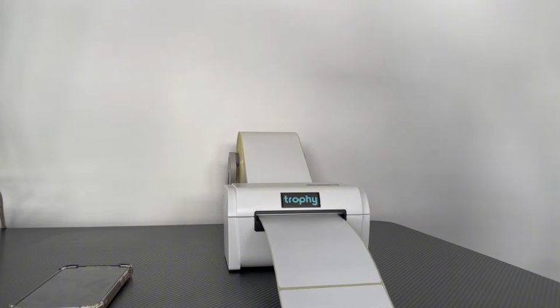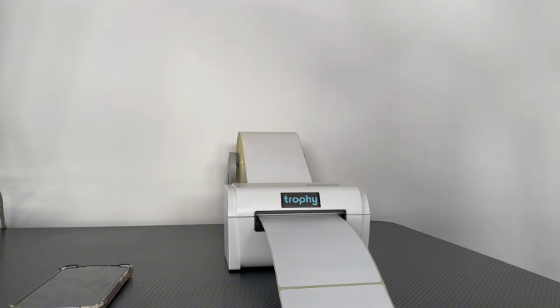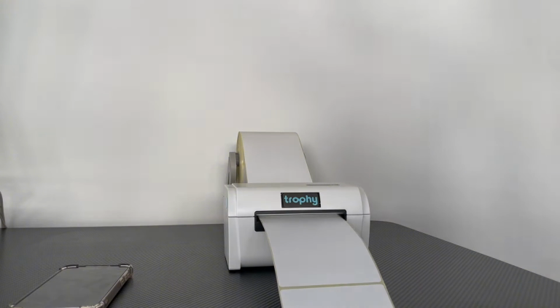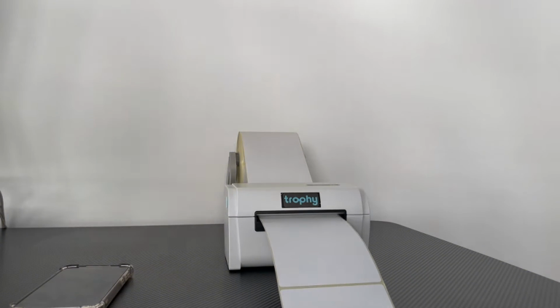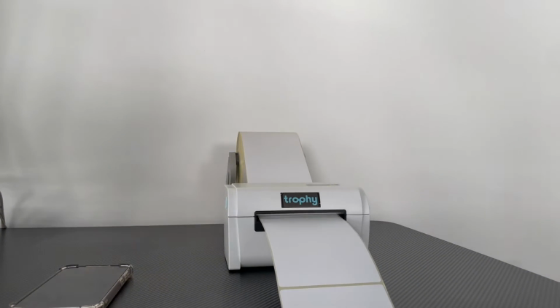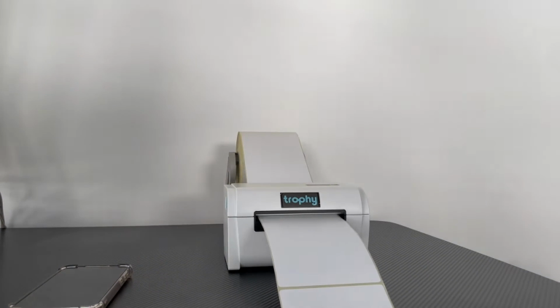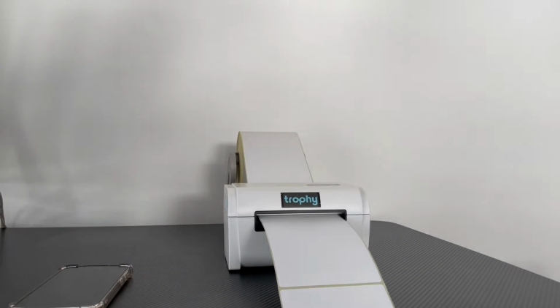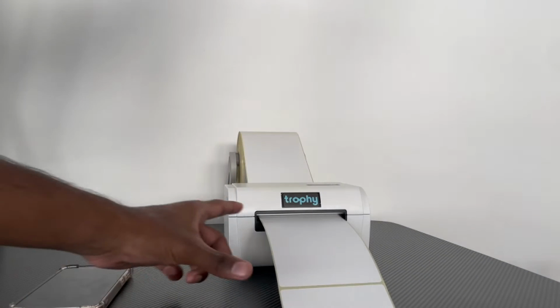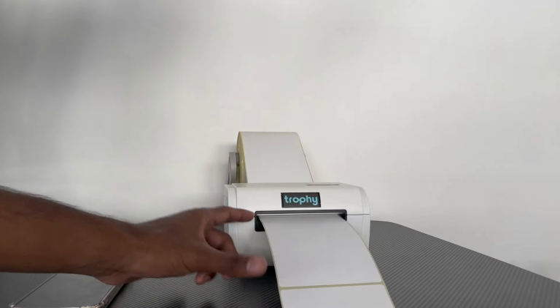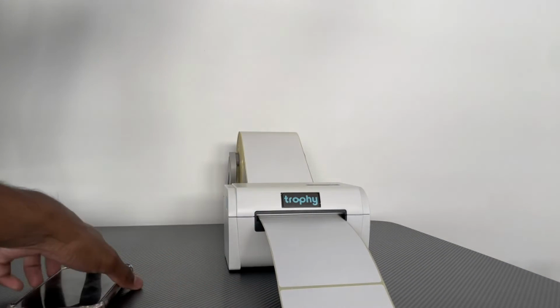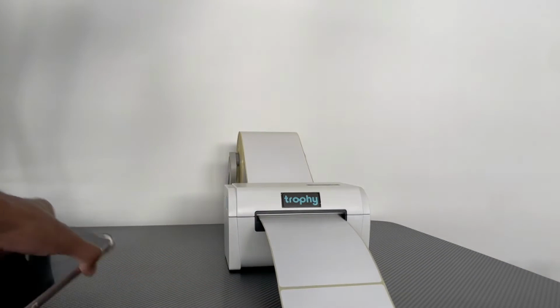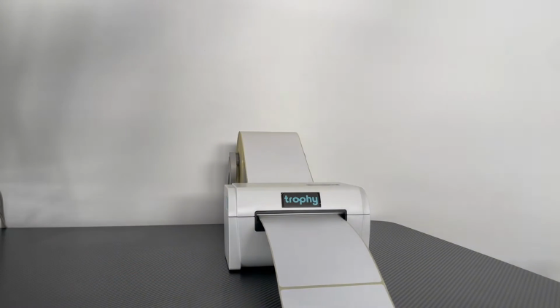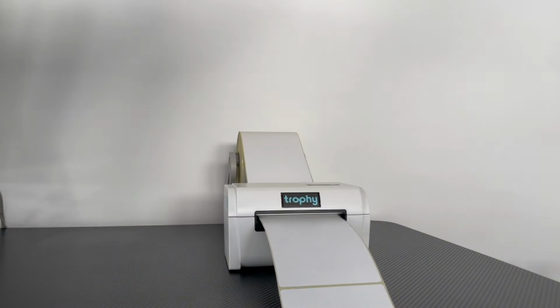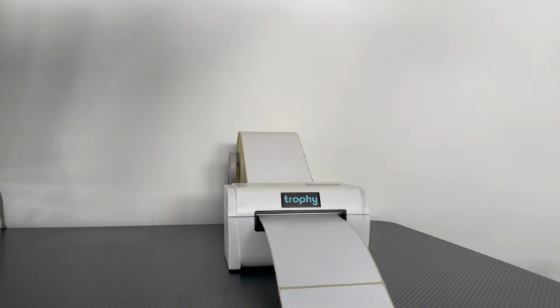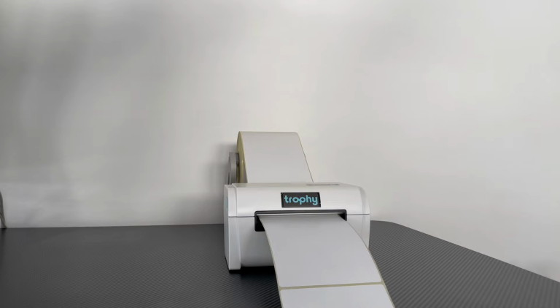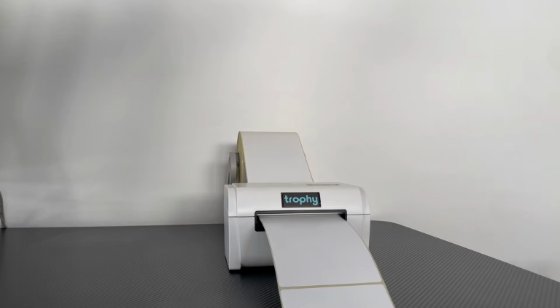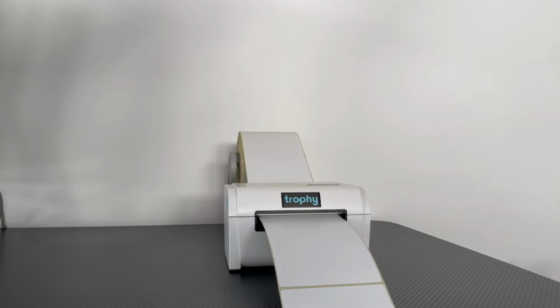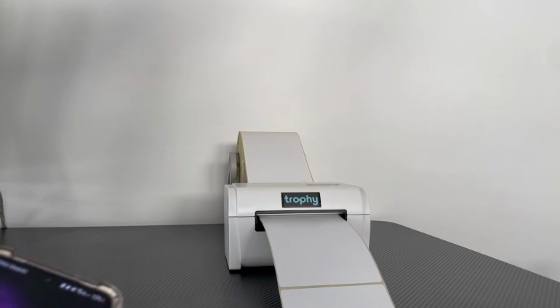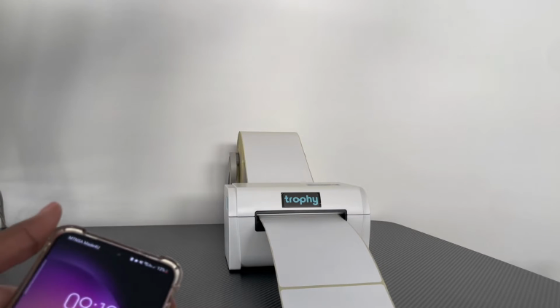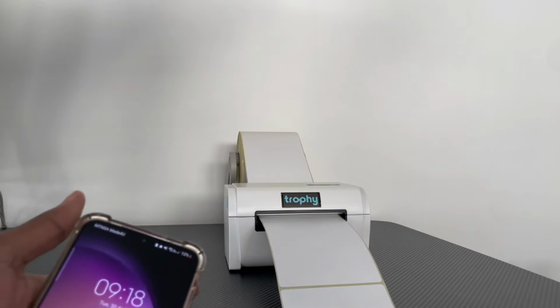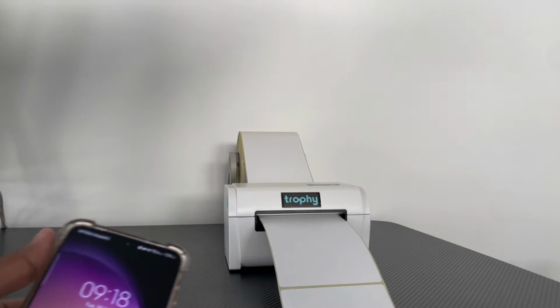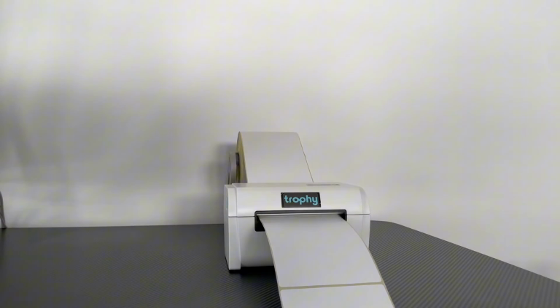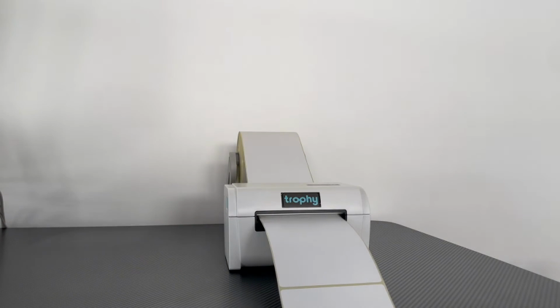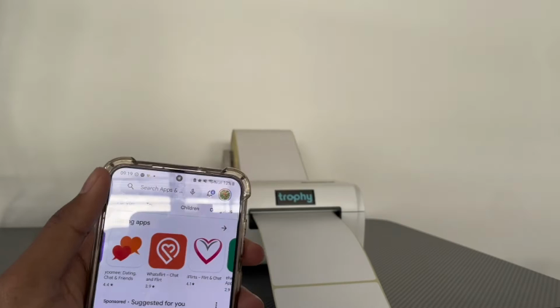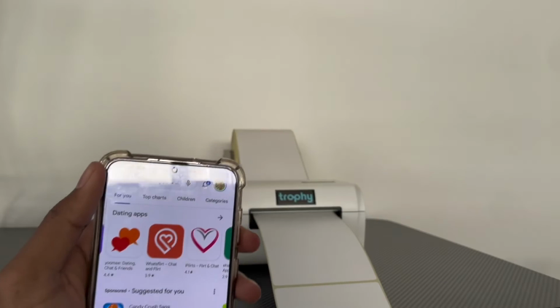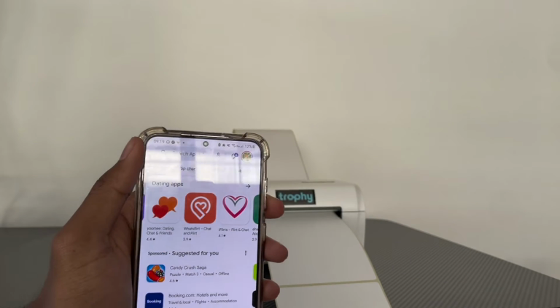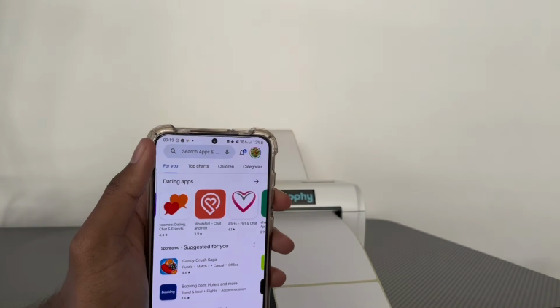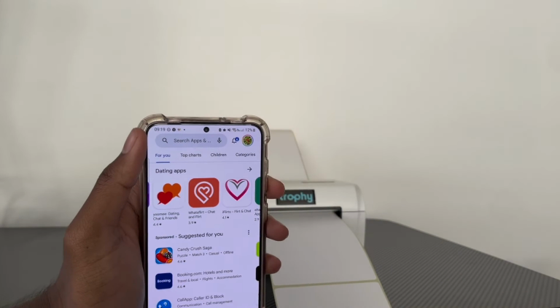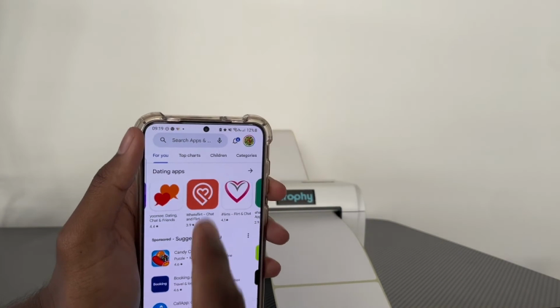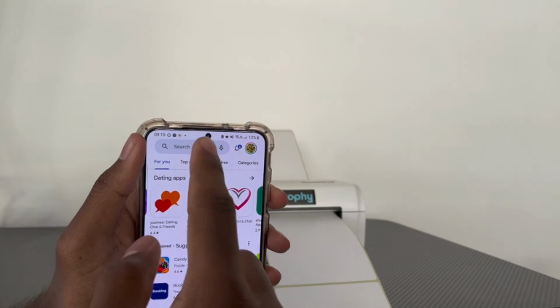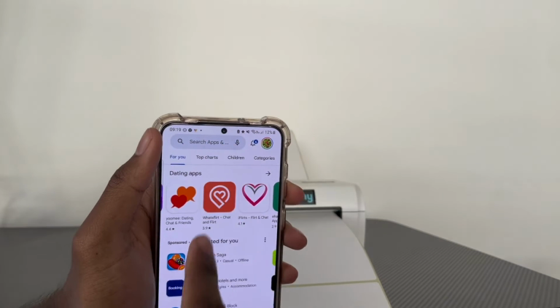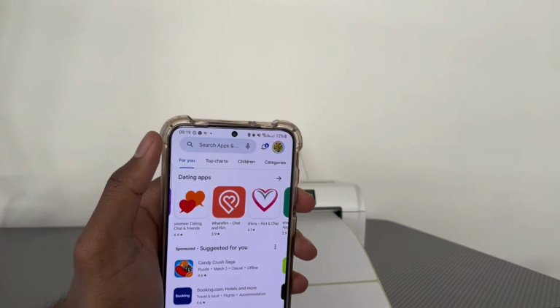Our printer is now calibrated to print on these labels. Now we're going to do the setup on Android, so come to the Play Store.